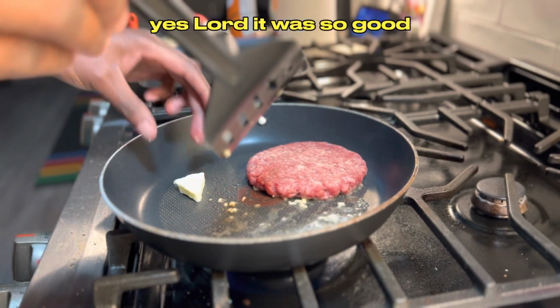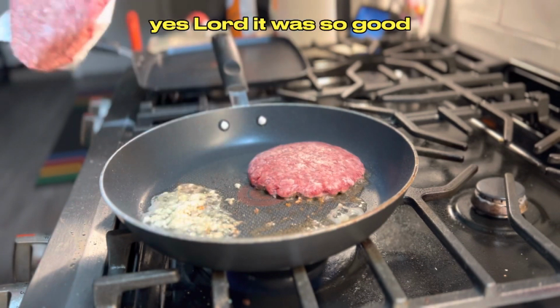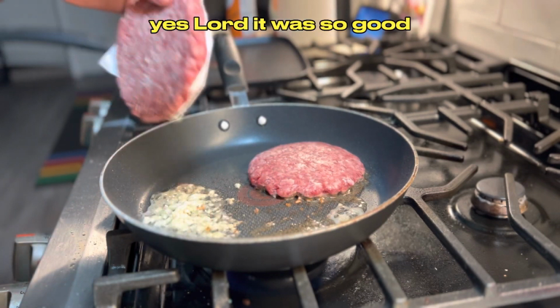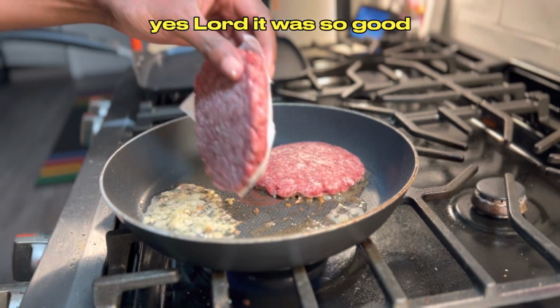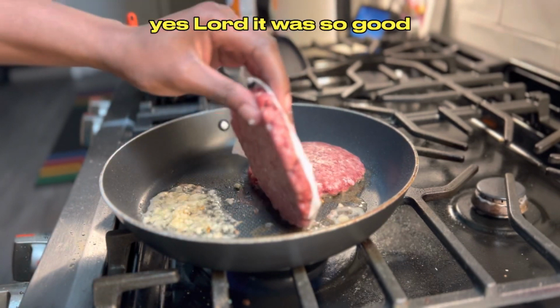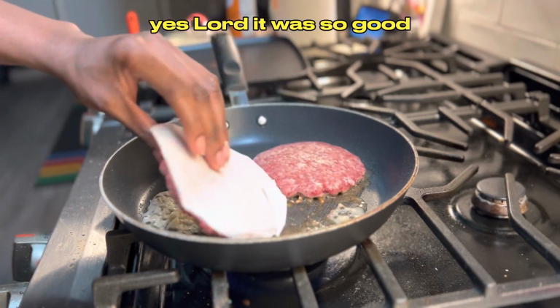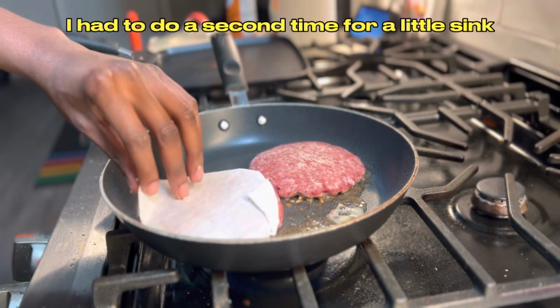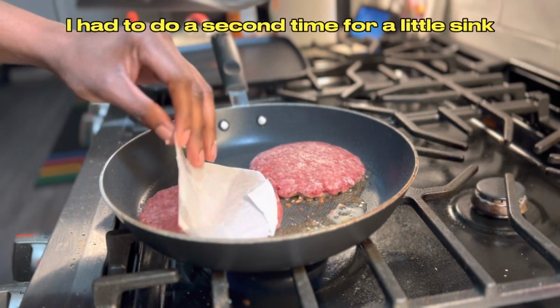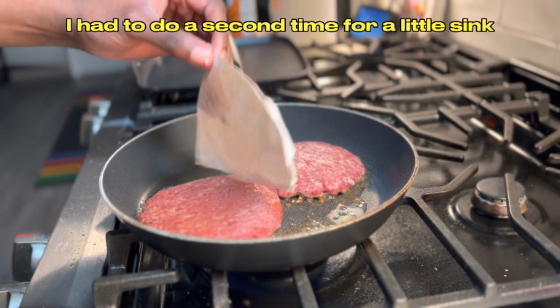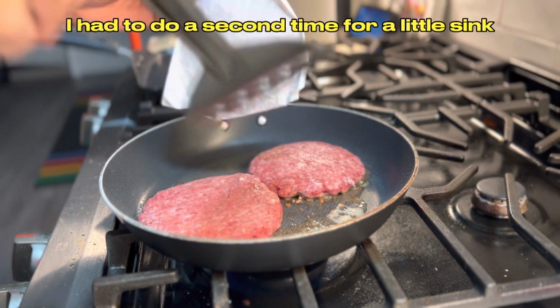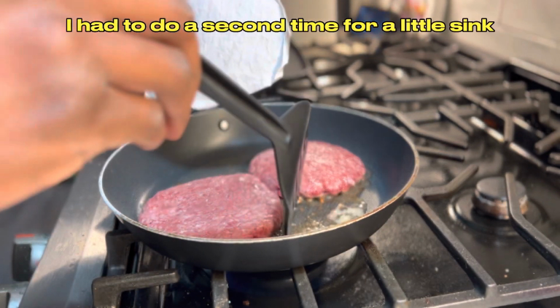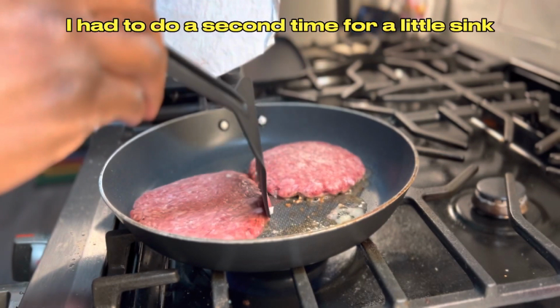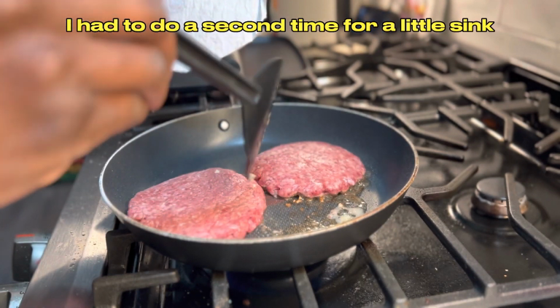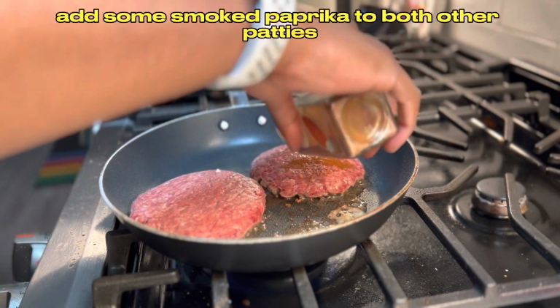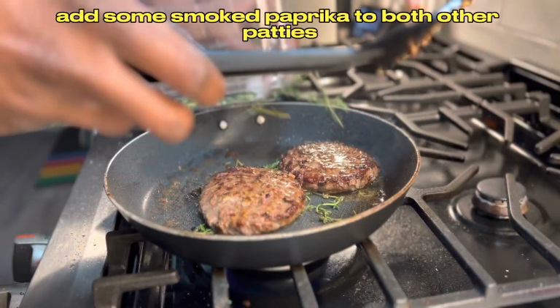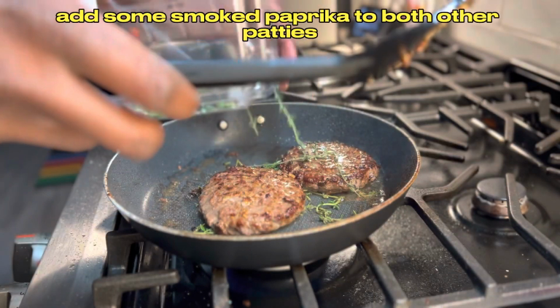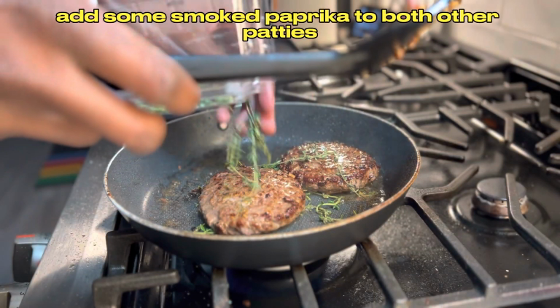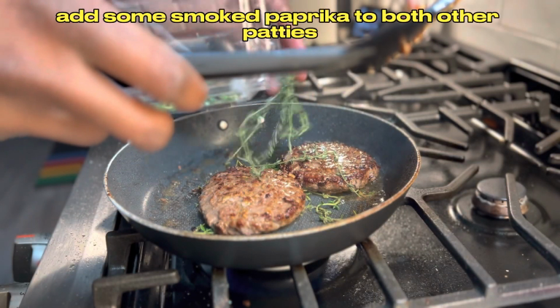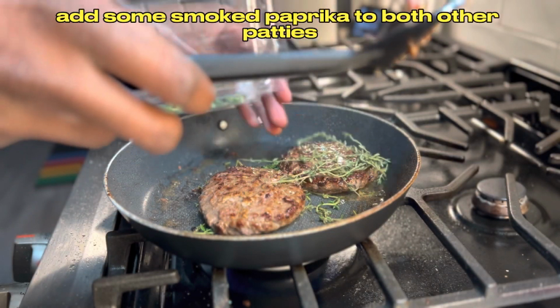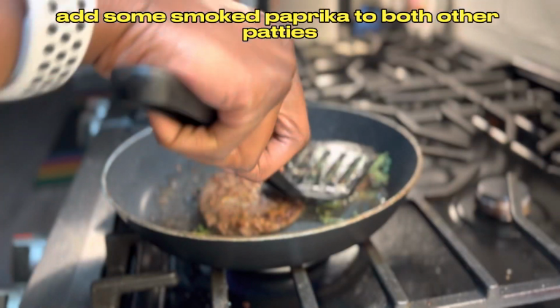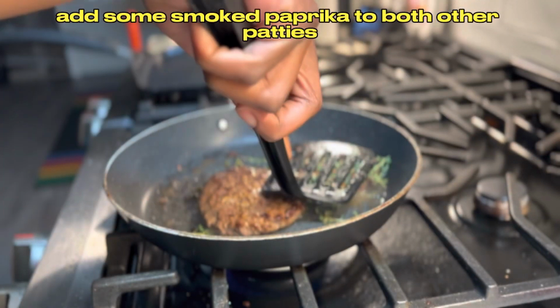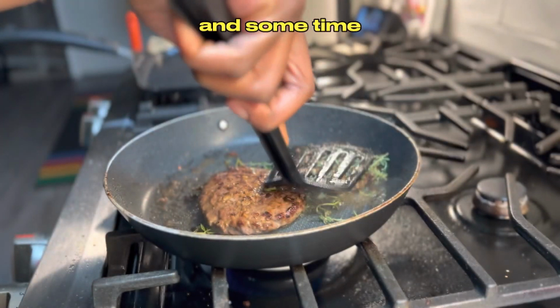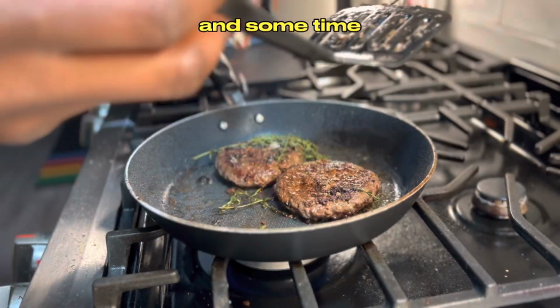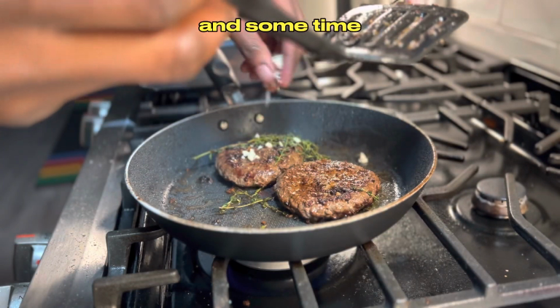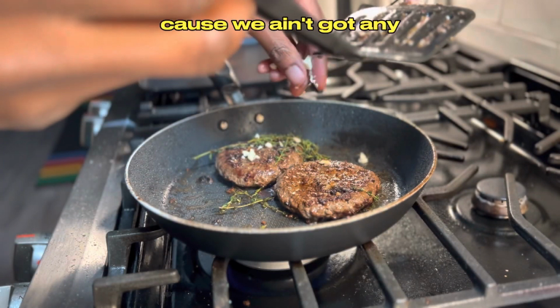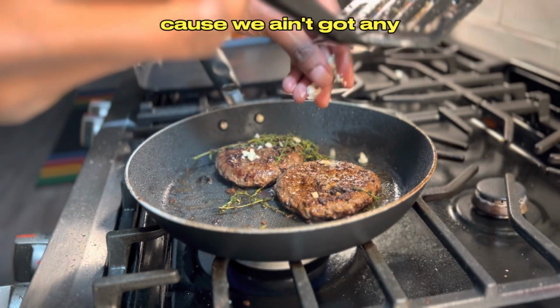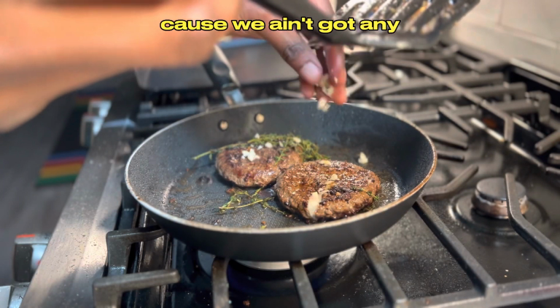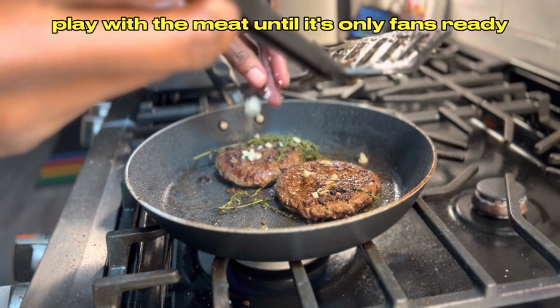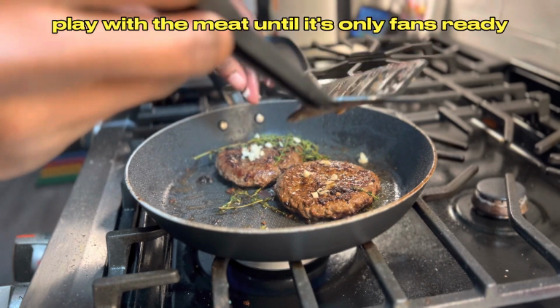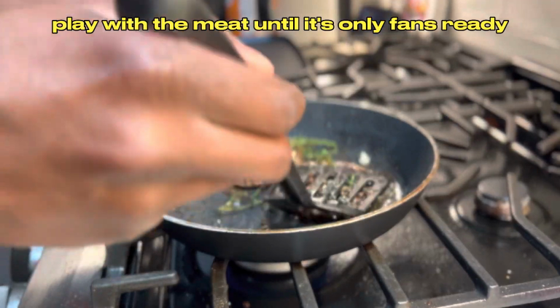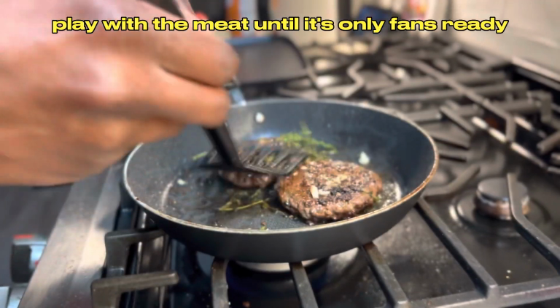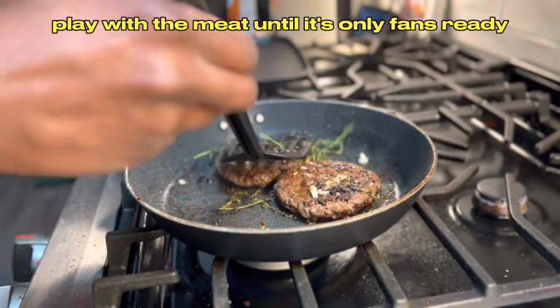Yes lord! It was so good I had to do it a second time. Add some smoked paprika to the other patties and some thyme. Play with the meat until it's well seasoned and ready.